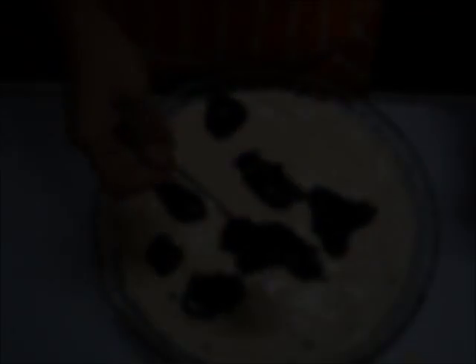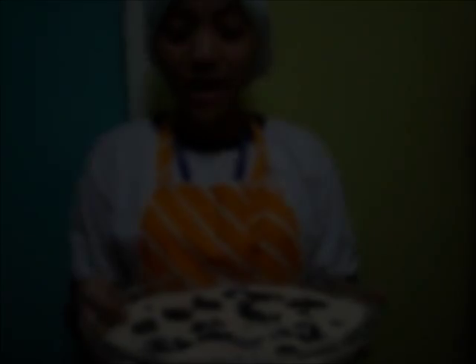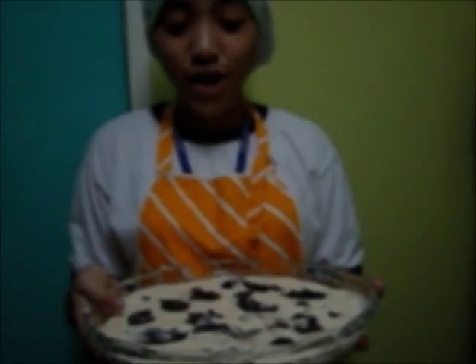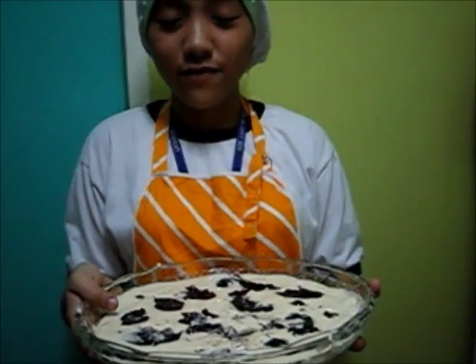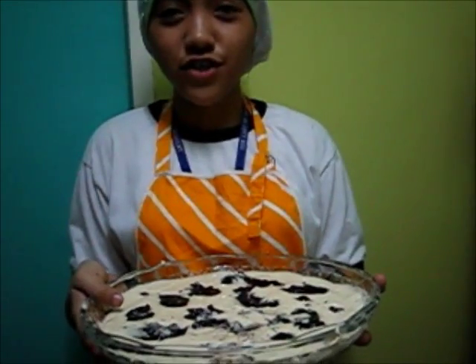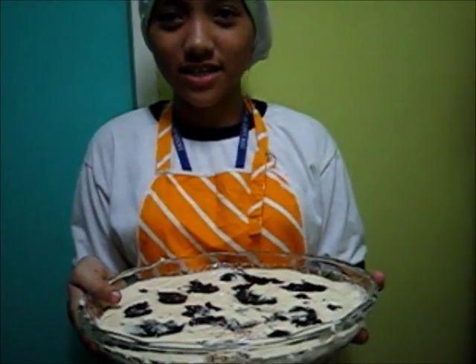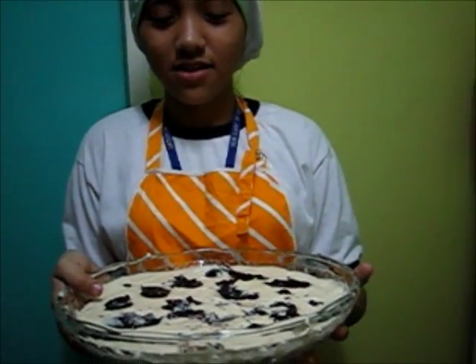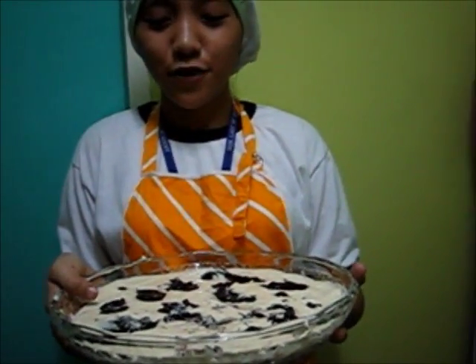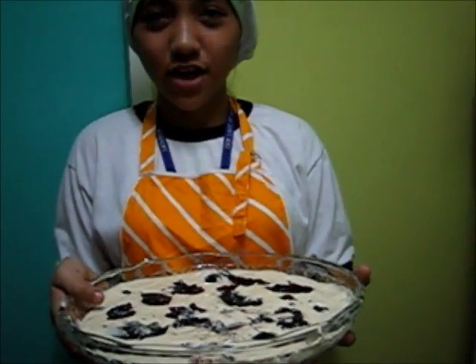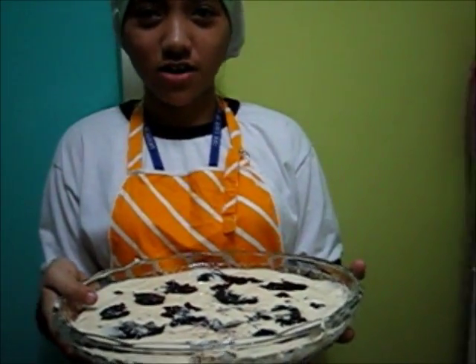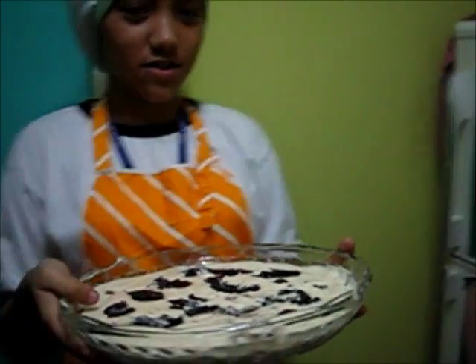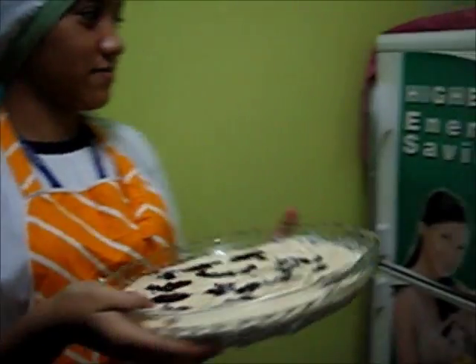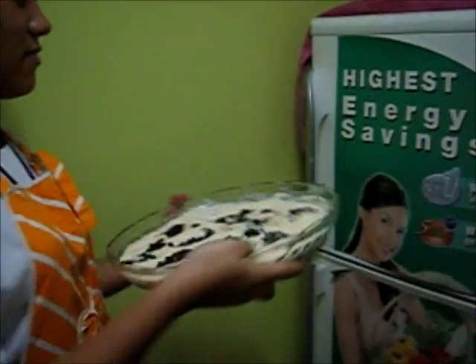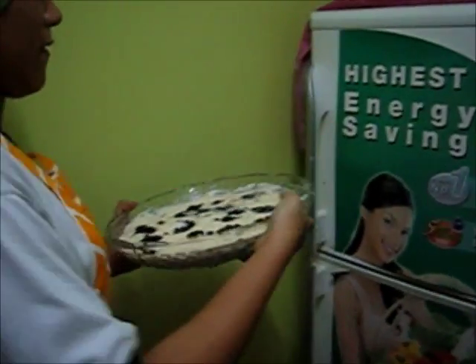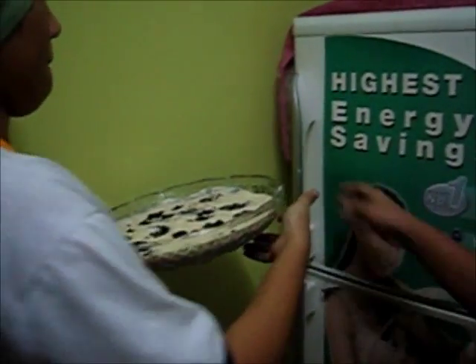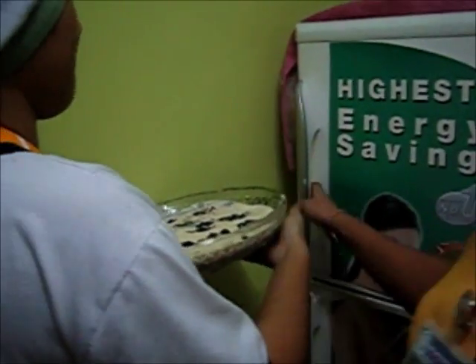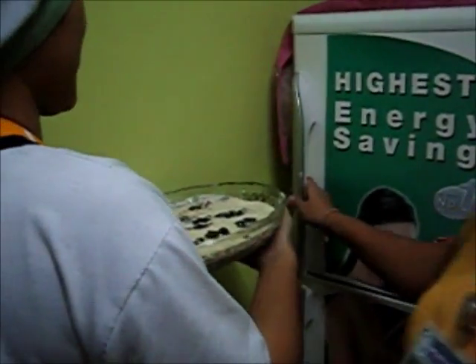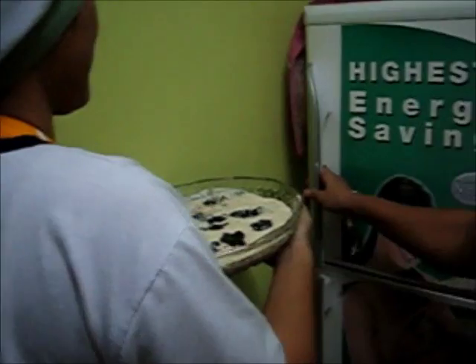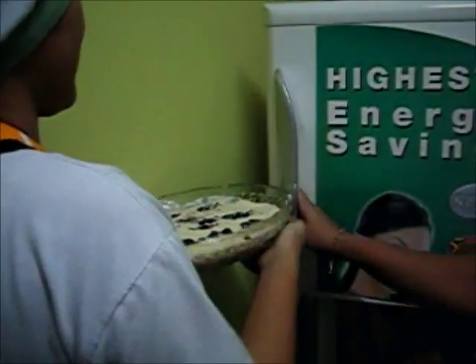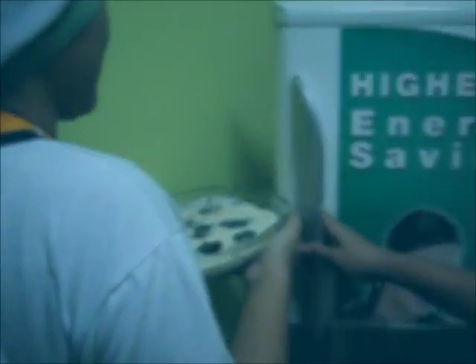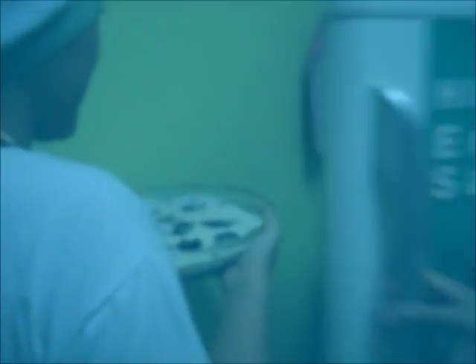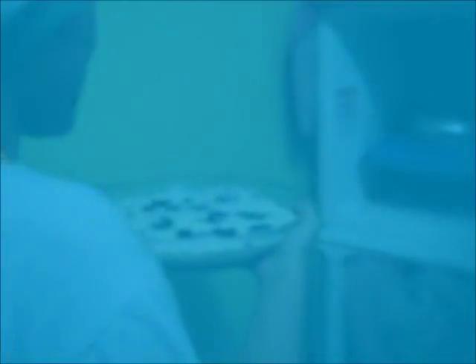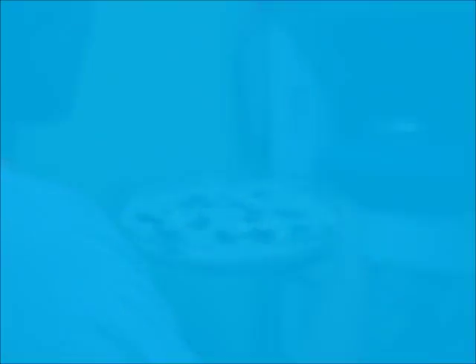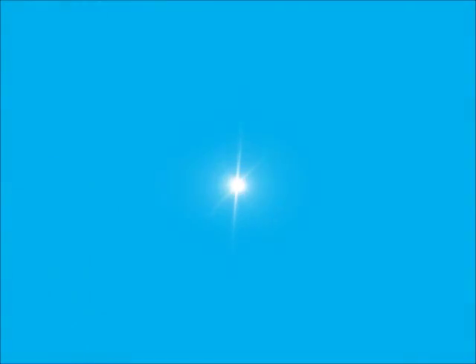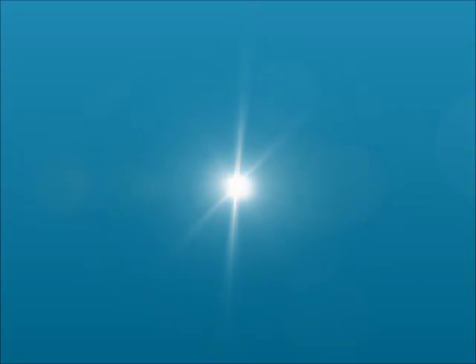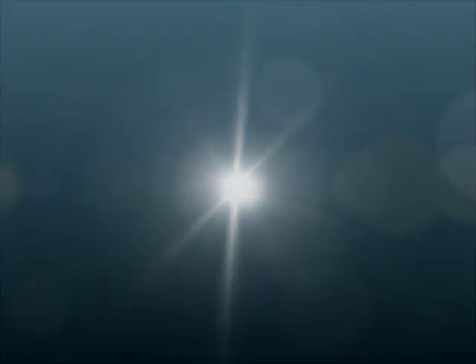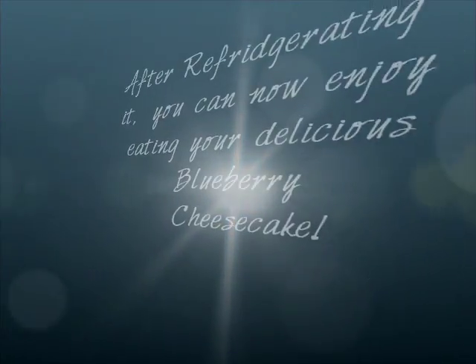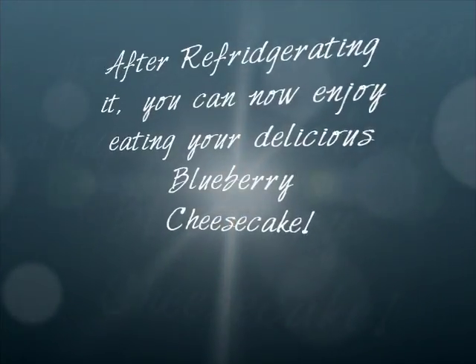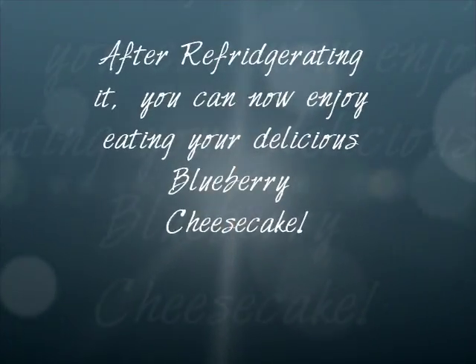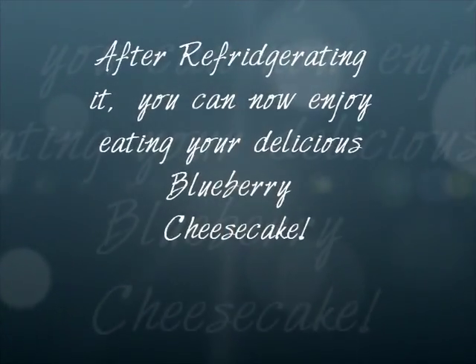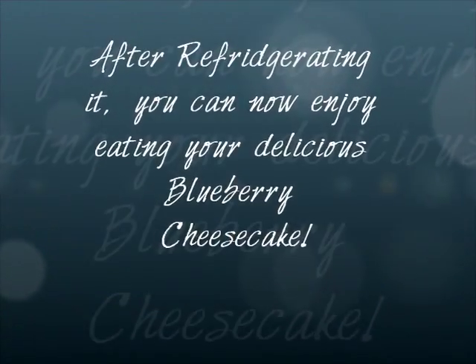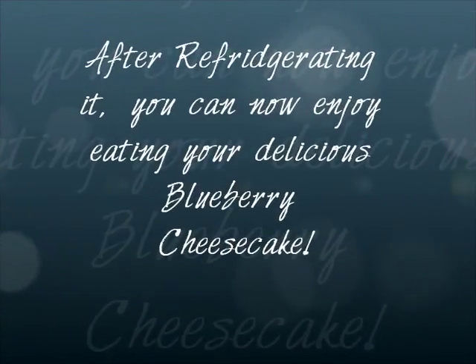Then, refrigerate it for 3 hours. Thank you.